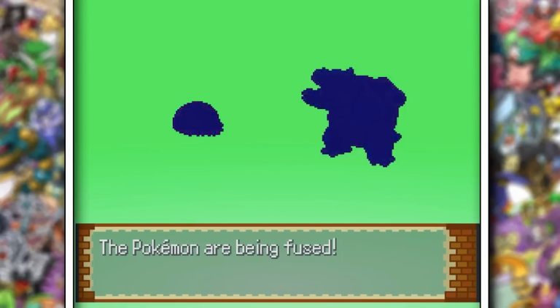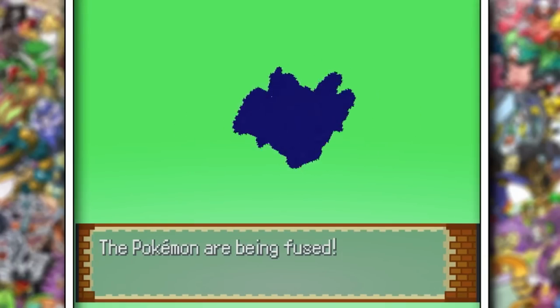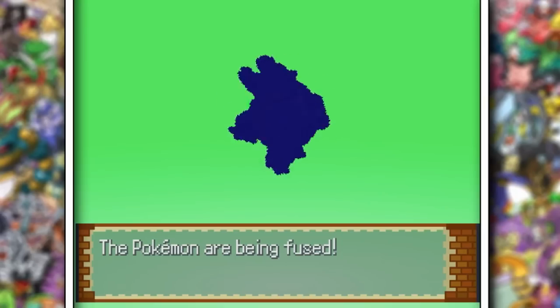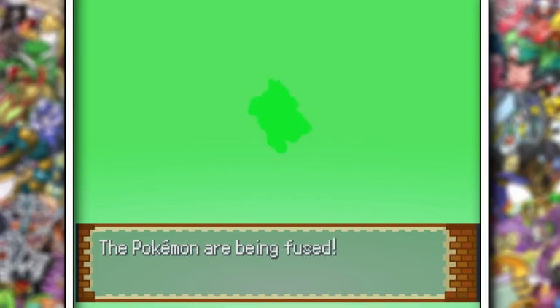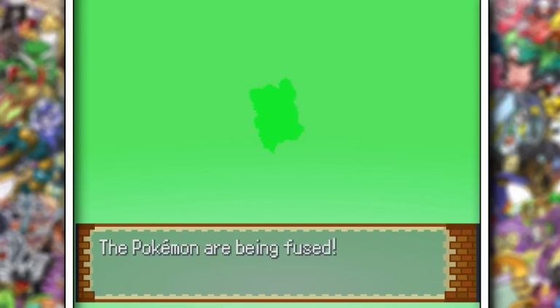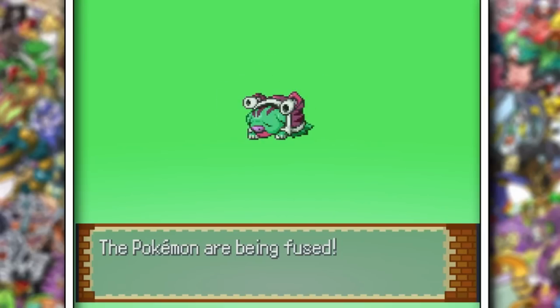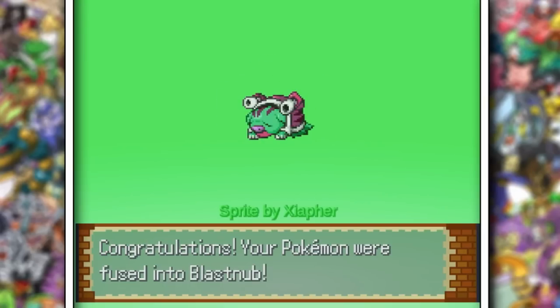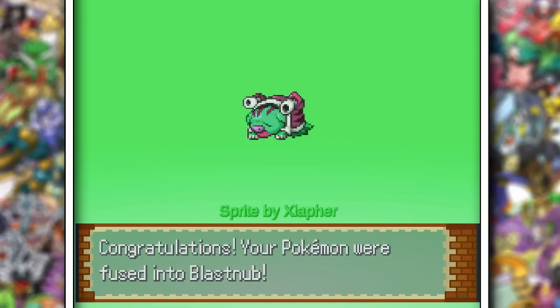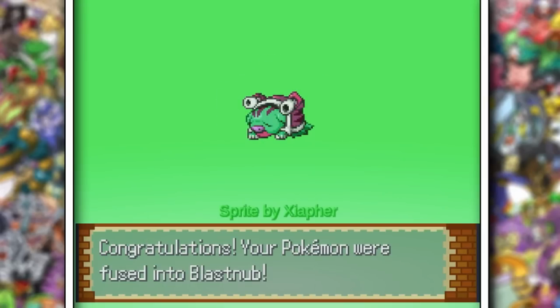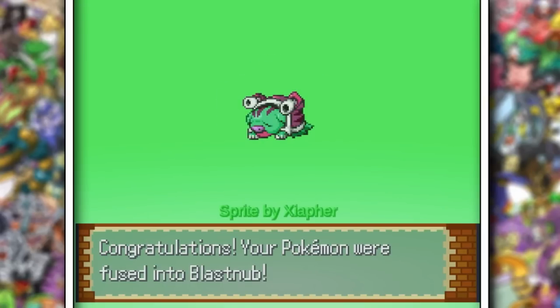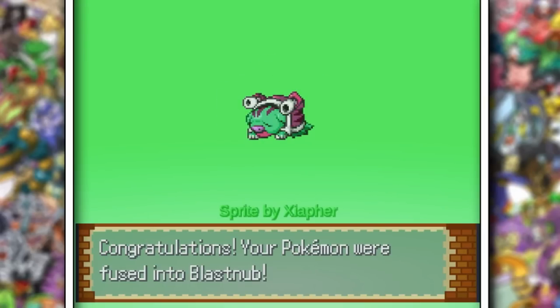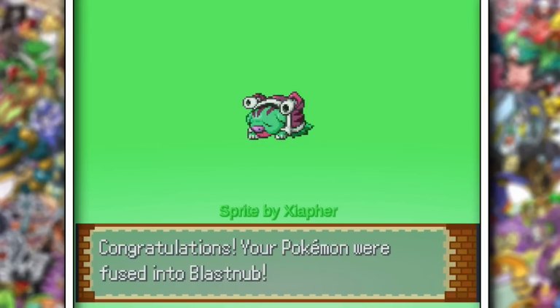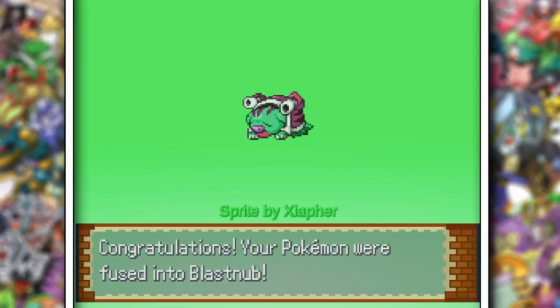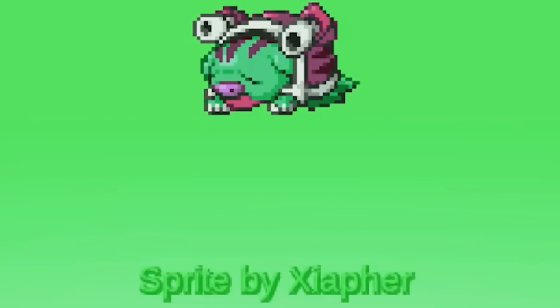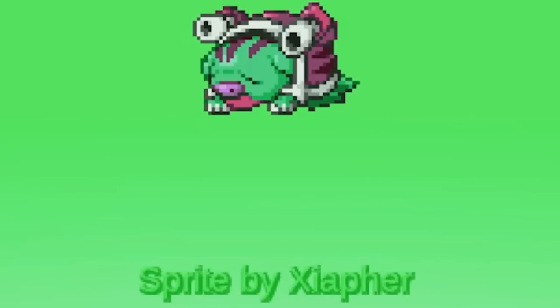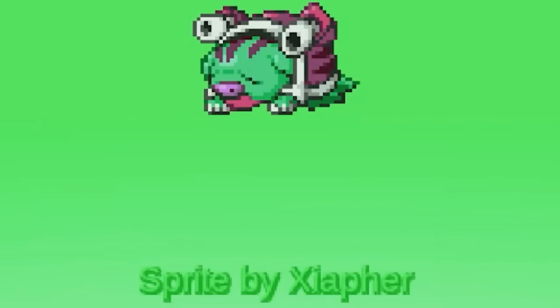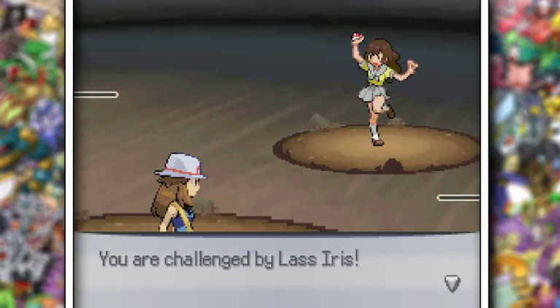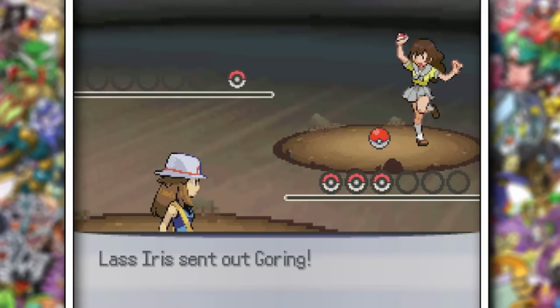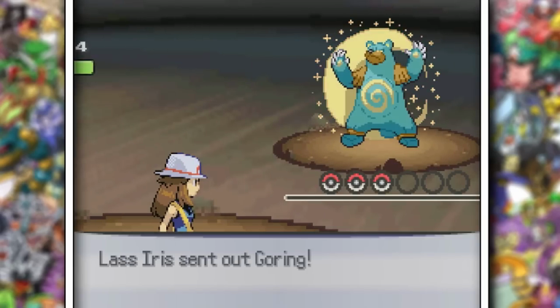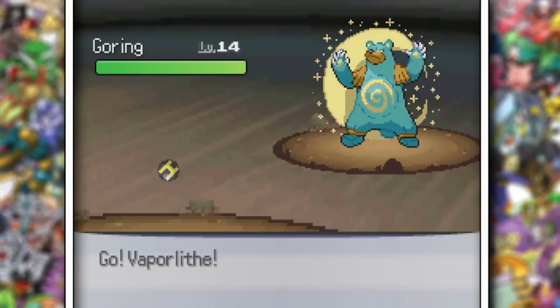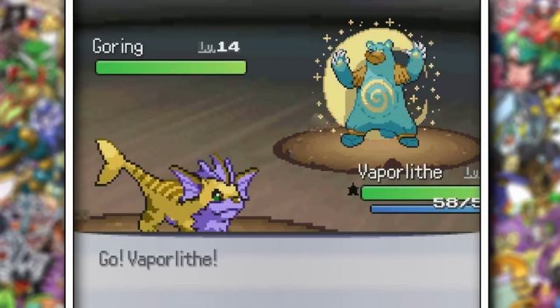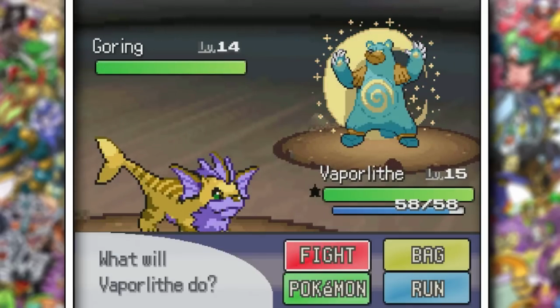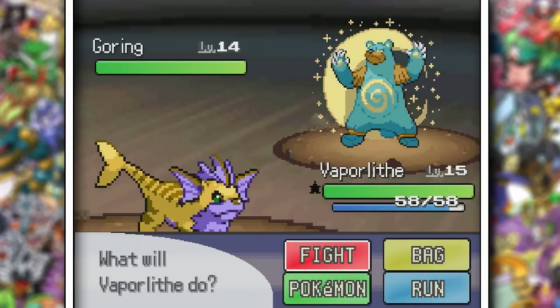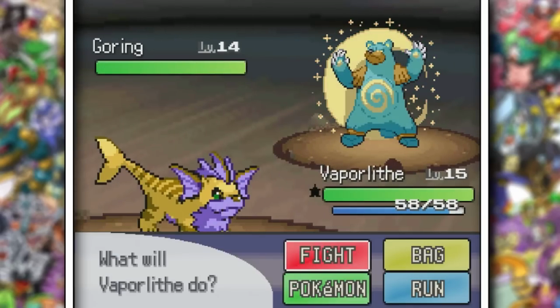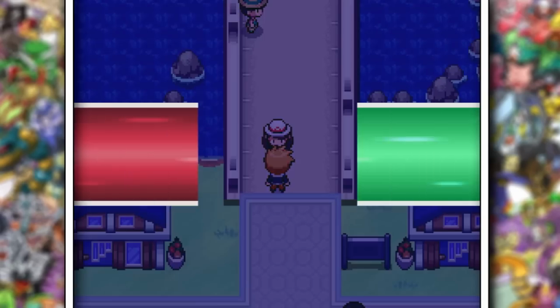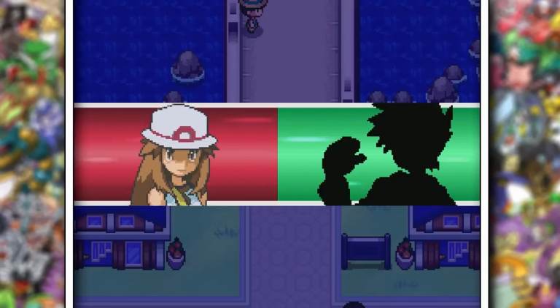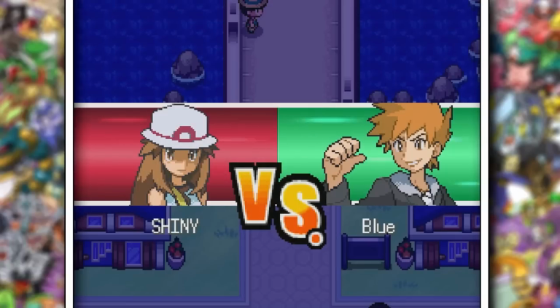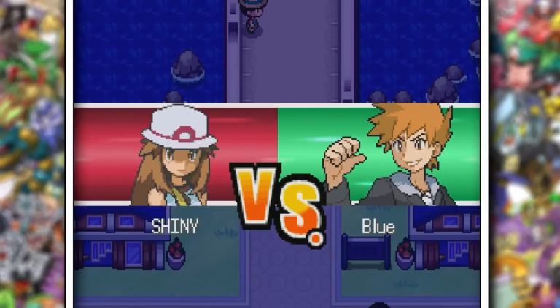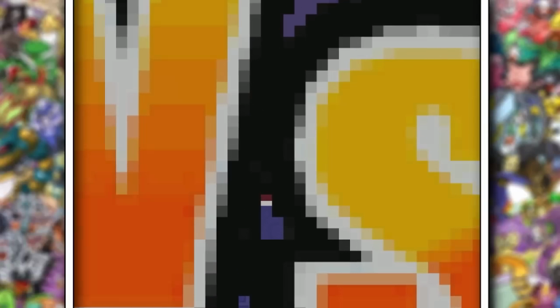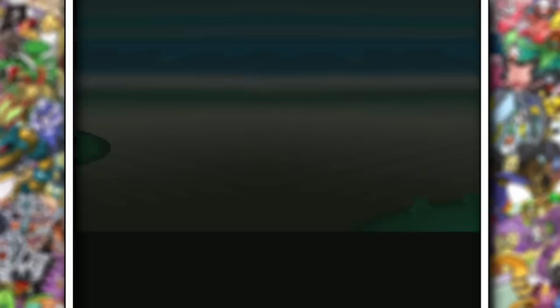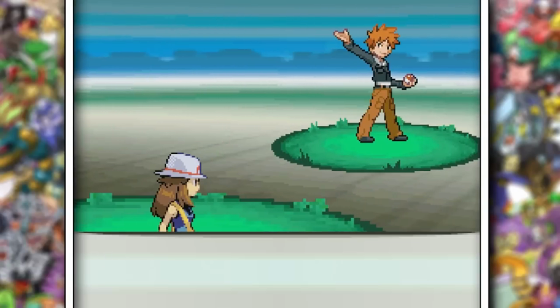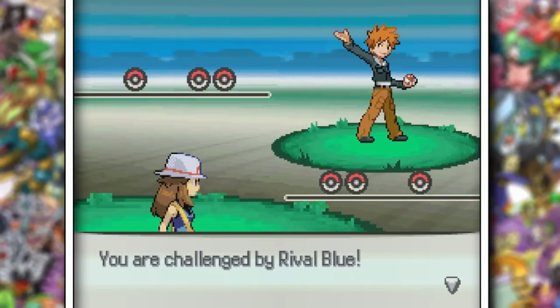Blastoise is one of the few Pokemon right now that fuses really well with Mamoswine down the line. I say down the line because right now it just looks like this. I didn't think it would have a custom sprite for Swinub, so thanks to the creator for this one. A lot of these trainers have some scary fusions — I need to be super careful.